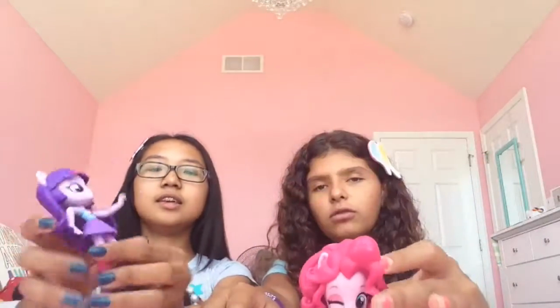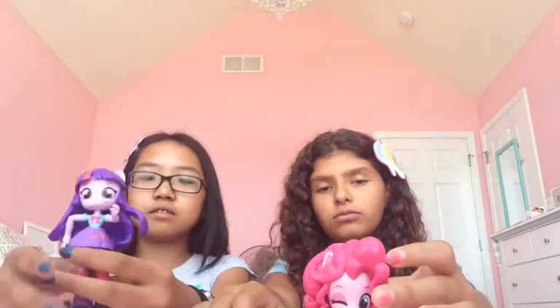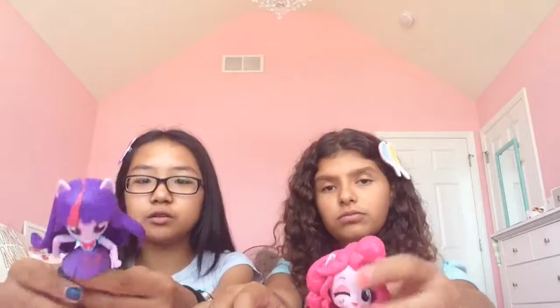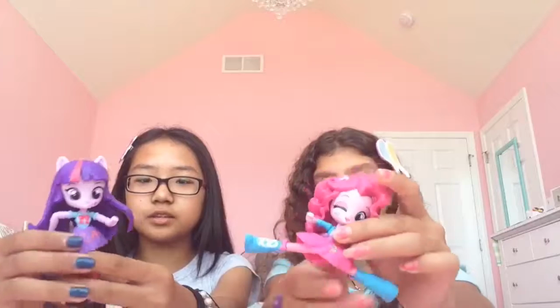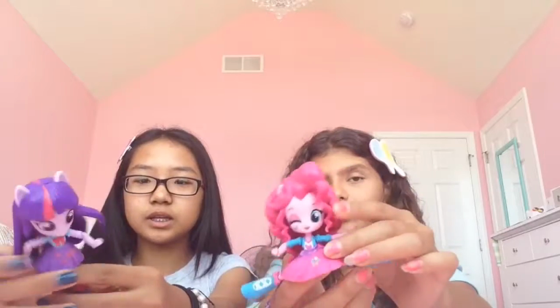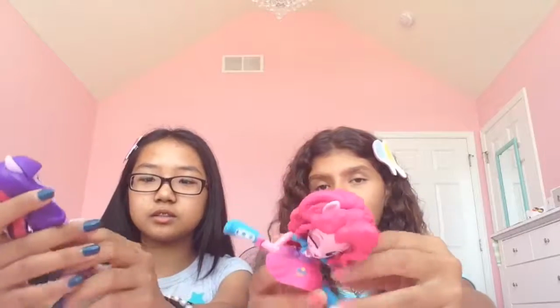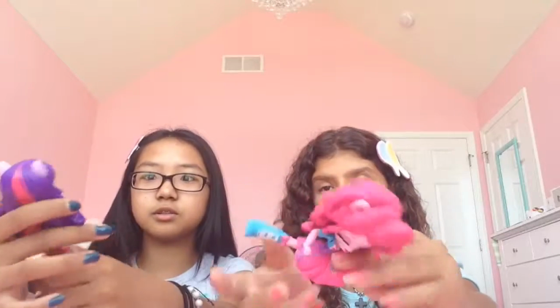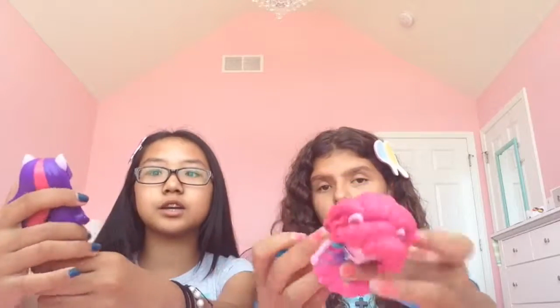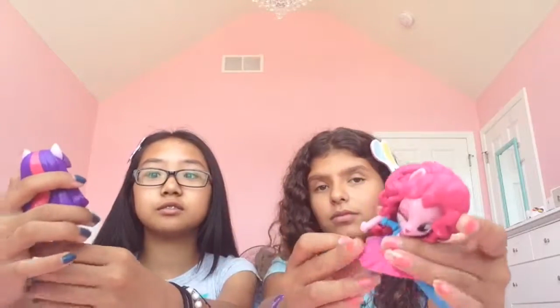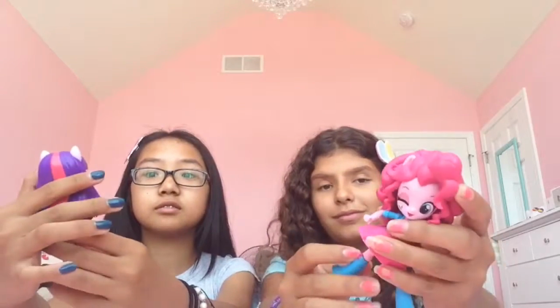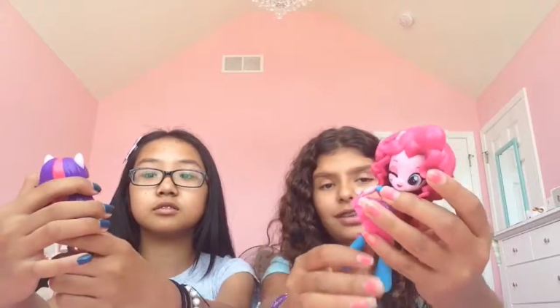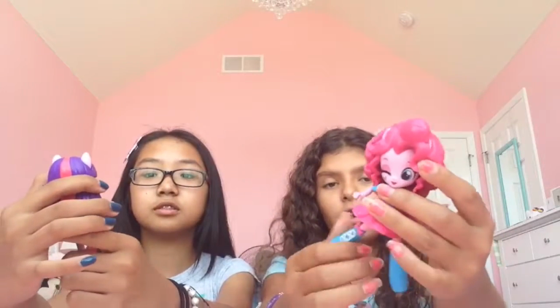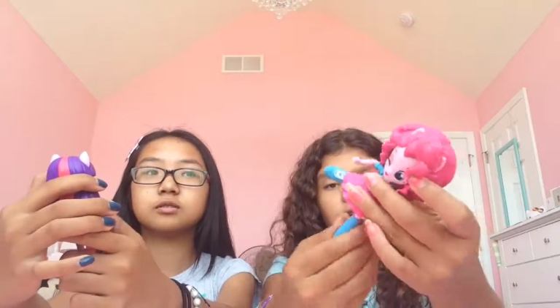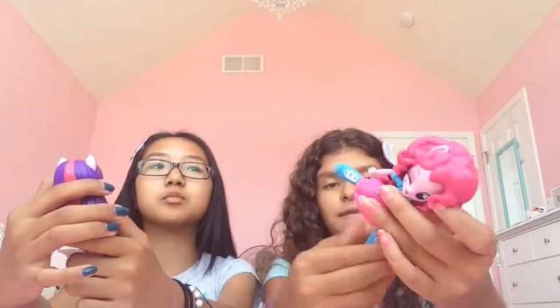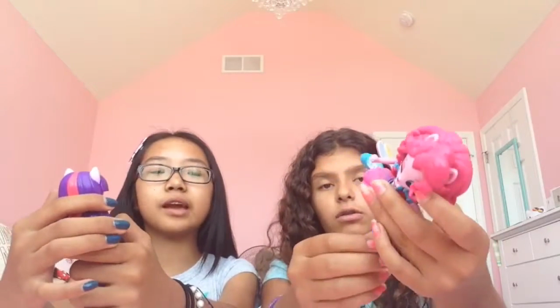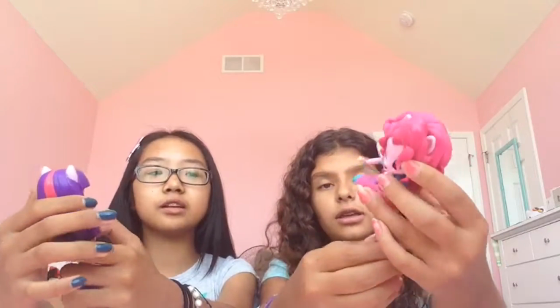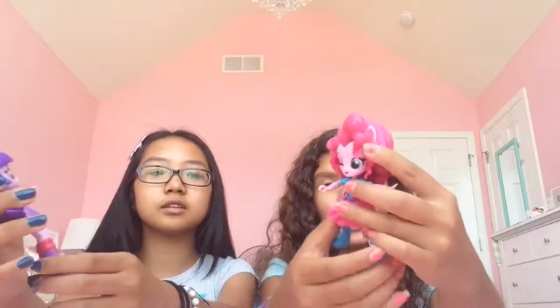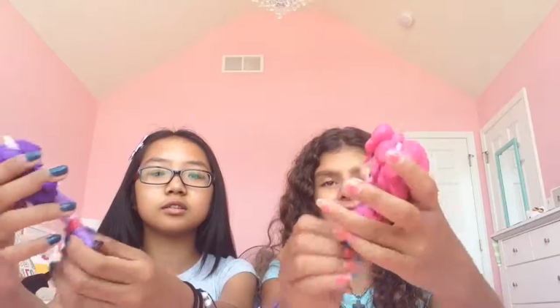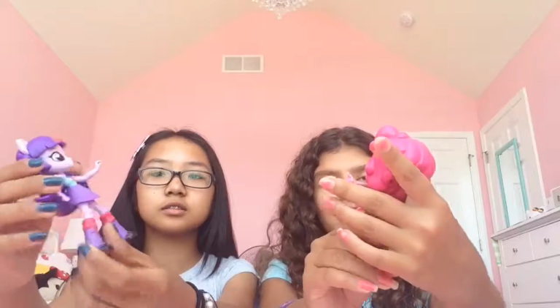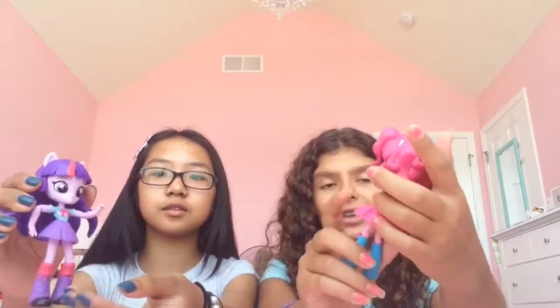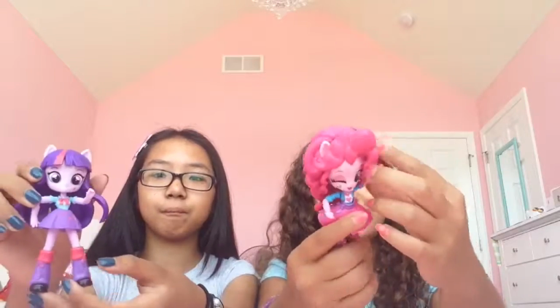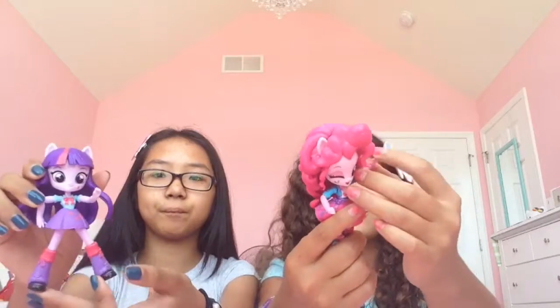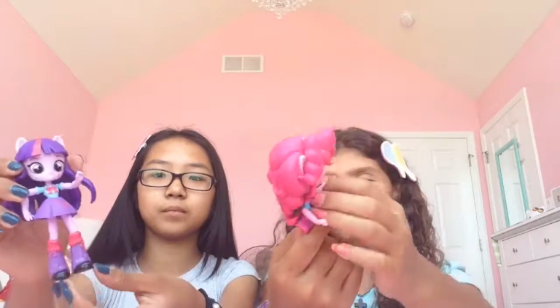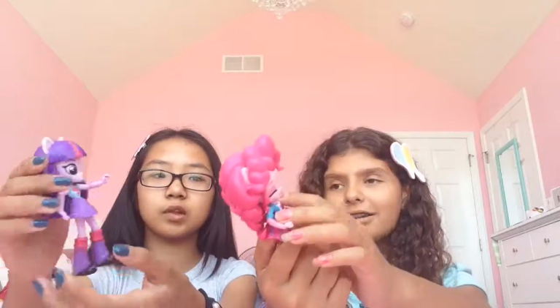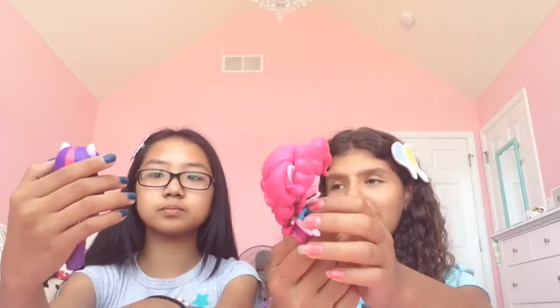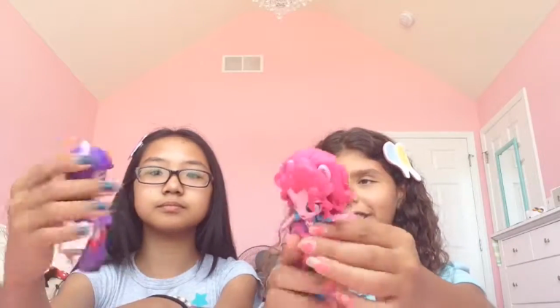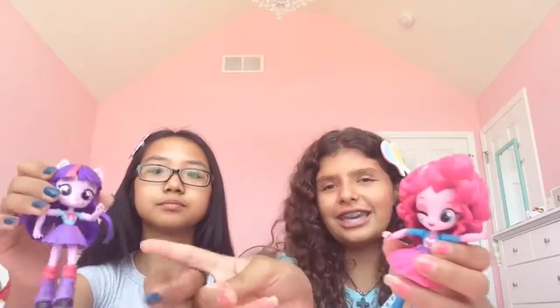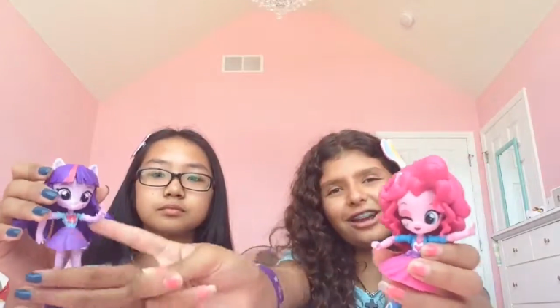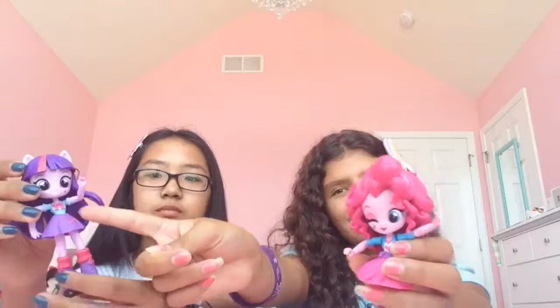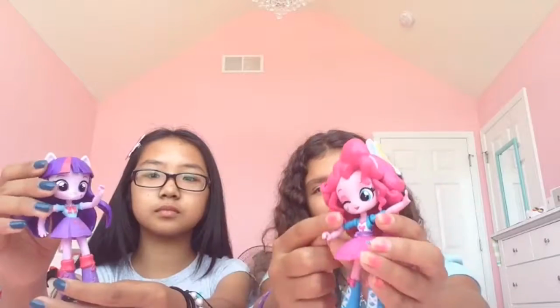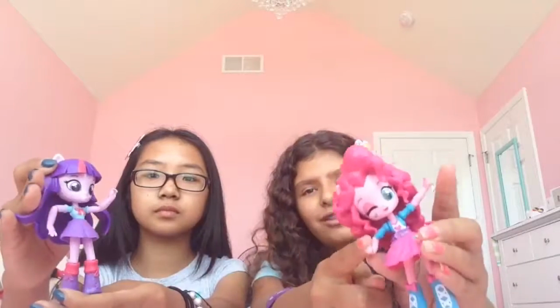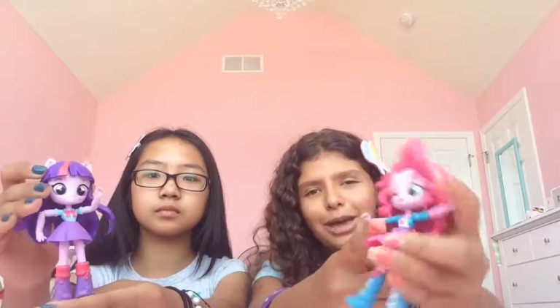I think these are really cool figures though, because they're so show accurate — or movie accurate. They look exactly what you think. Twilight looks so caring and considerate, and Pinkie Pie looks so happy.